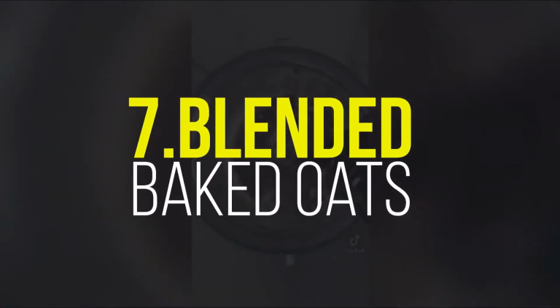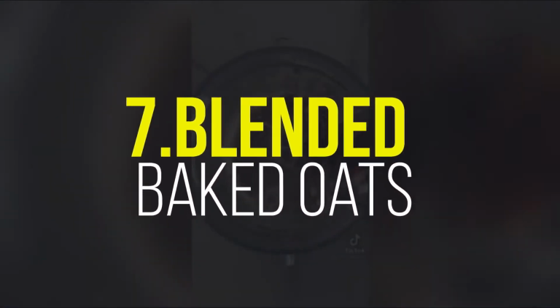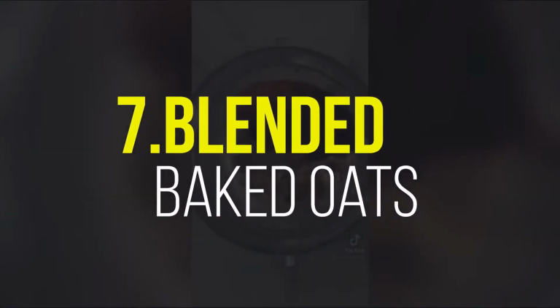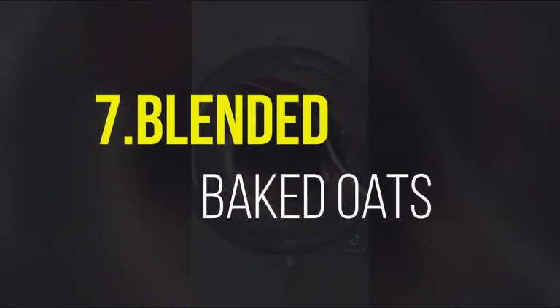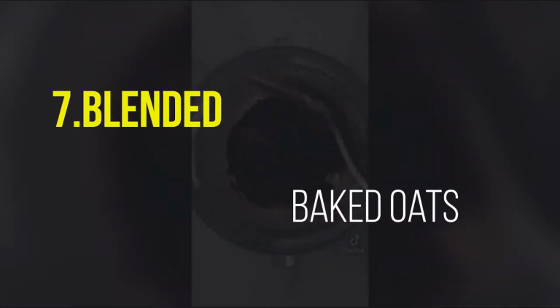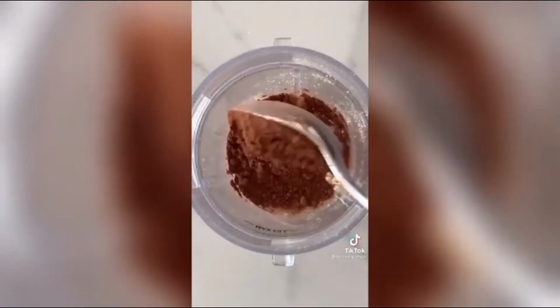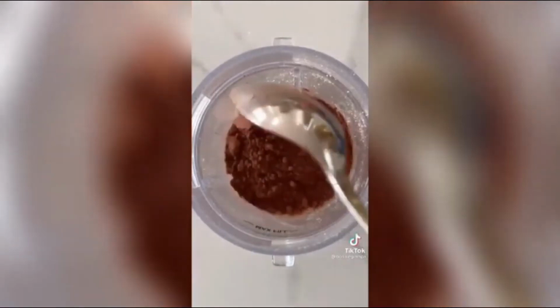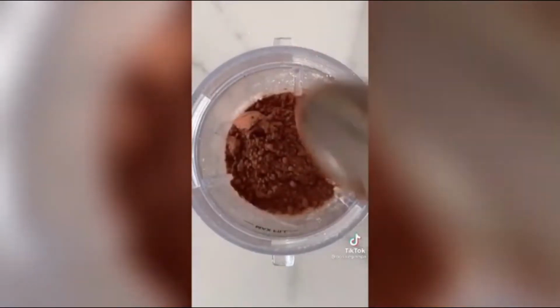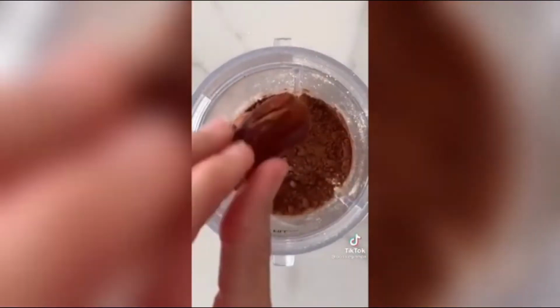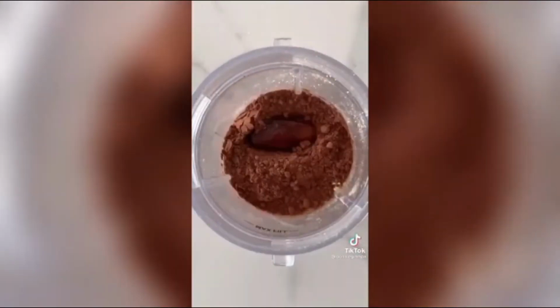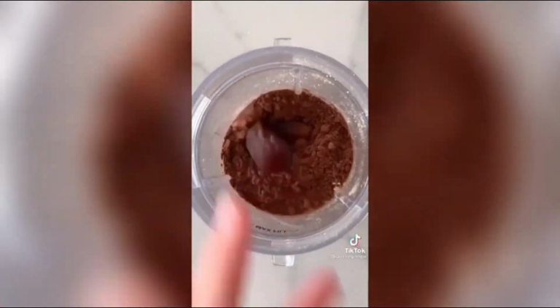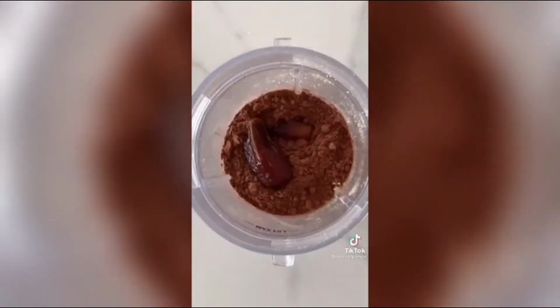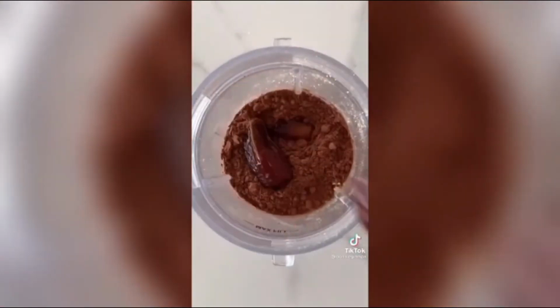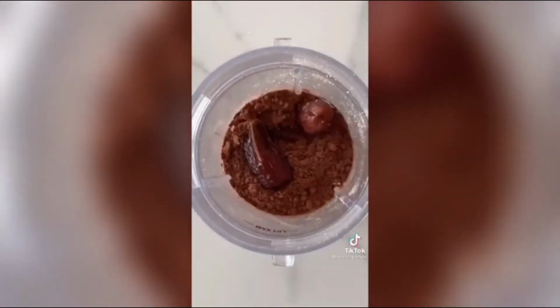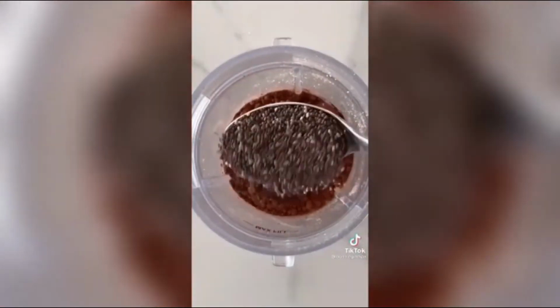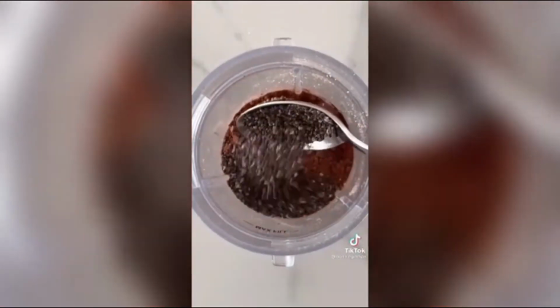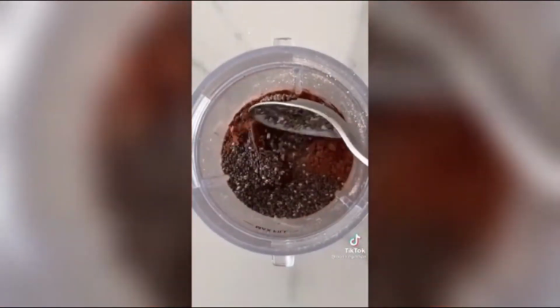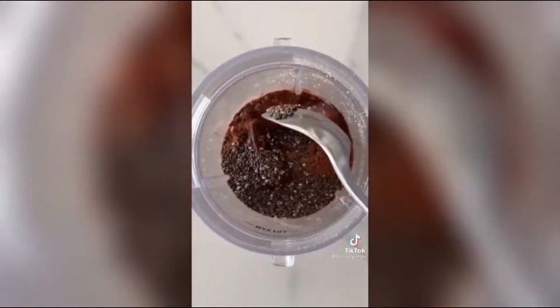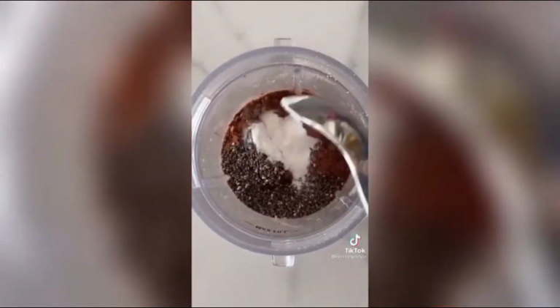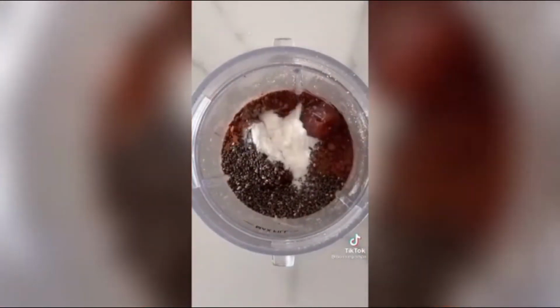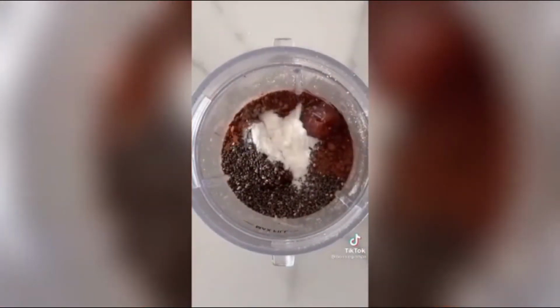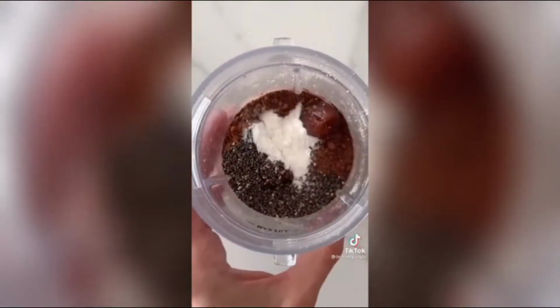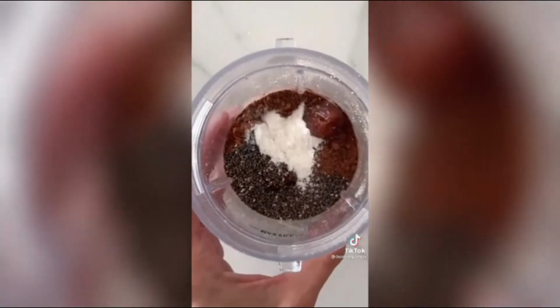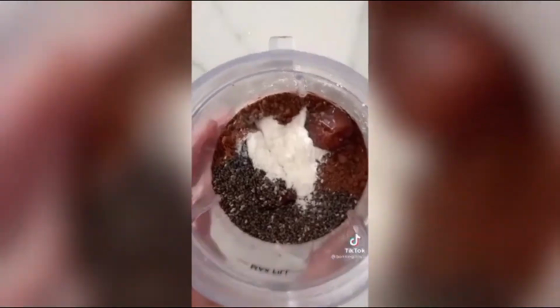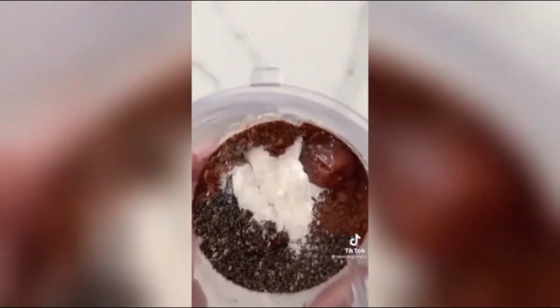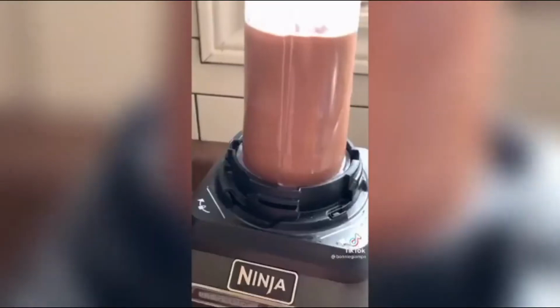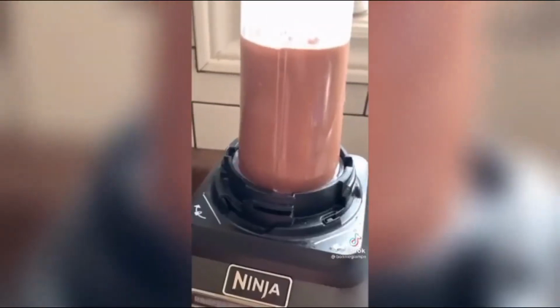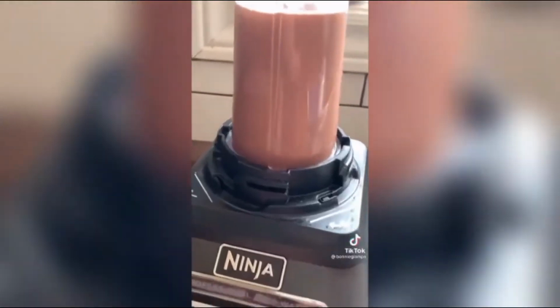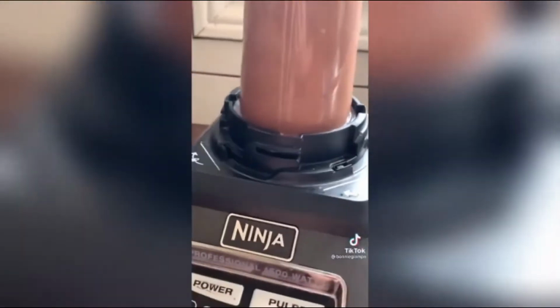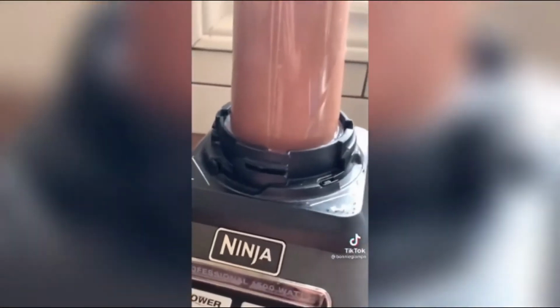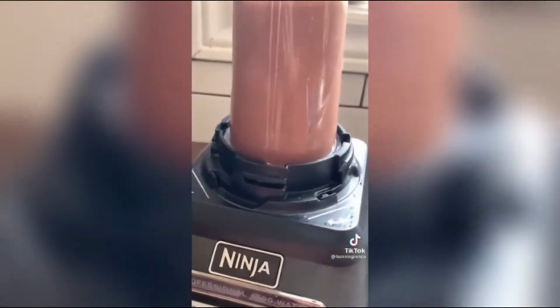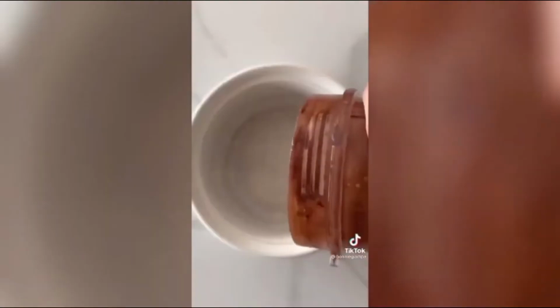Number 7: Blended Baked Oats. The true genius behind this method is the blending of the oats to create a powder that resembles flour, so the baked result feels more like cake than breakfast.